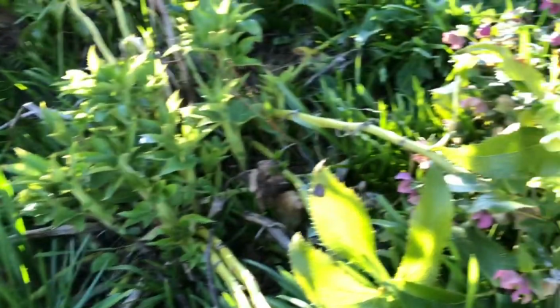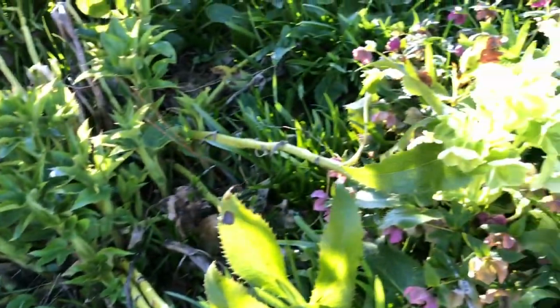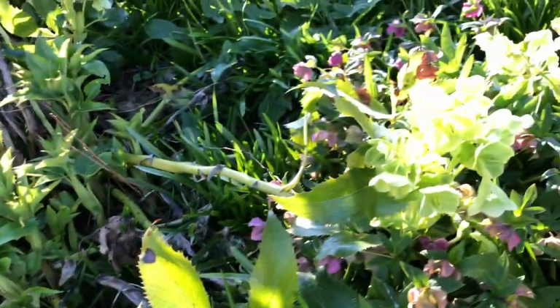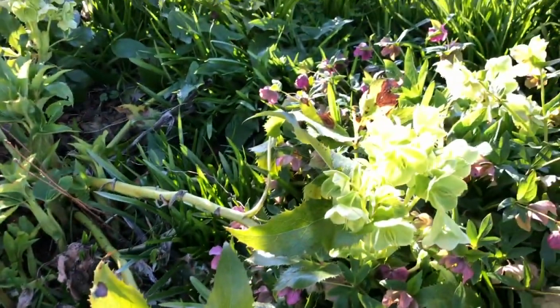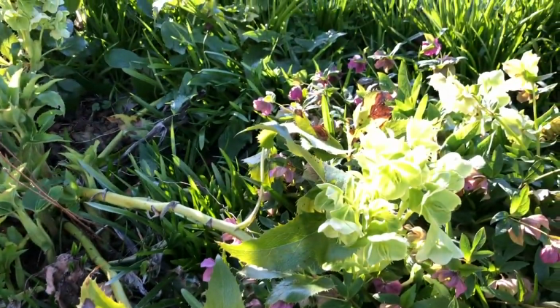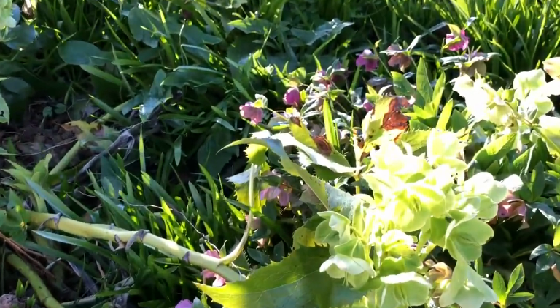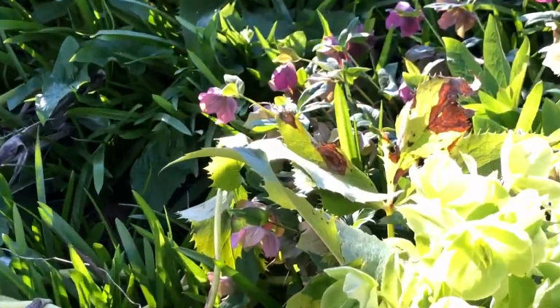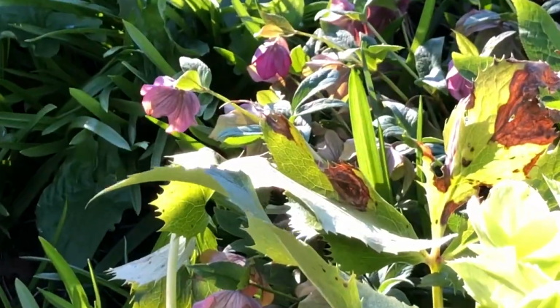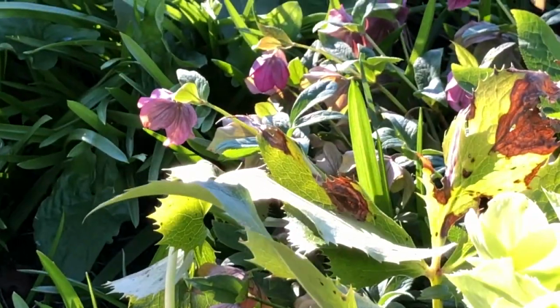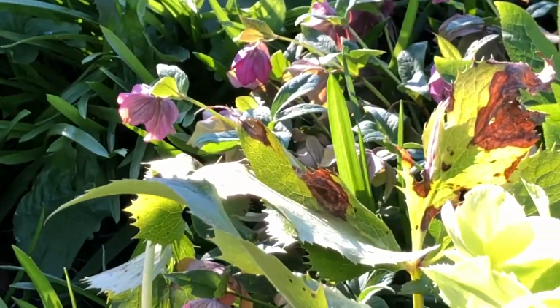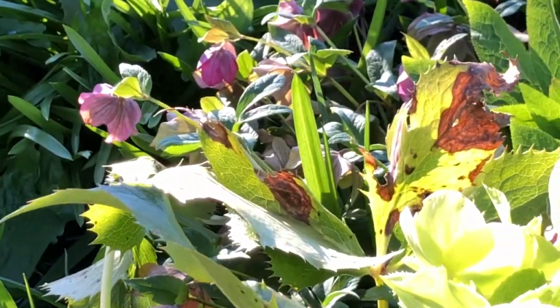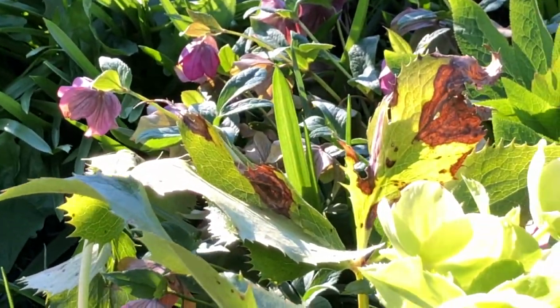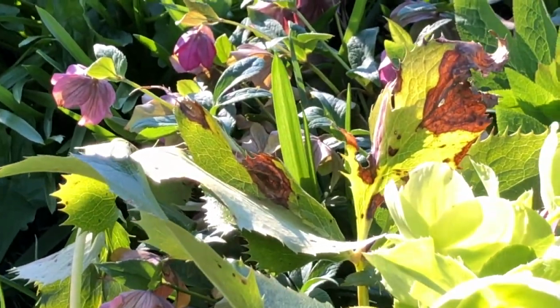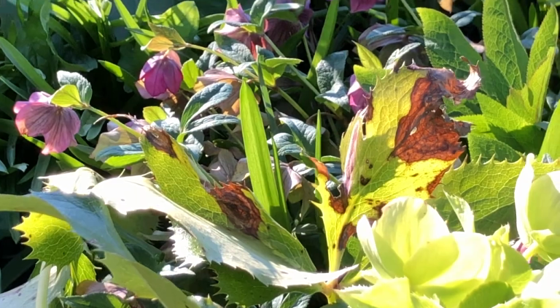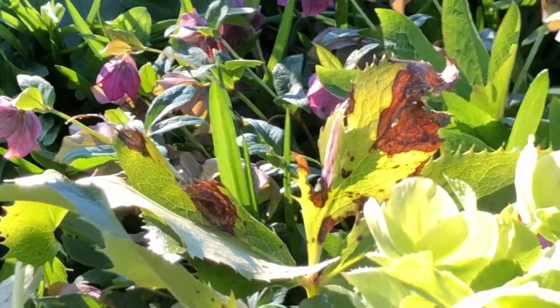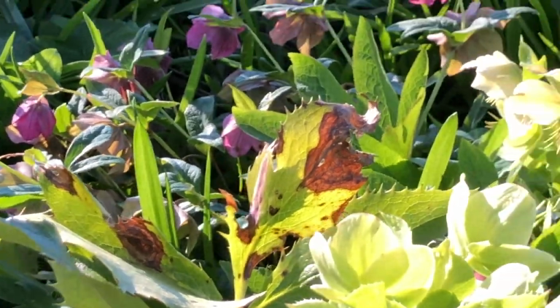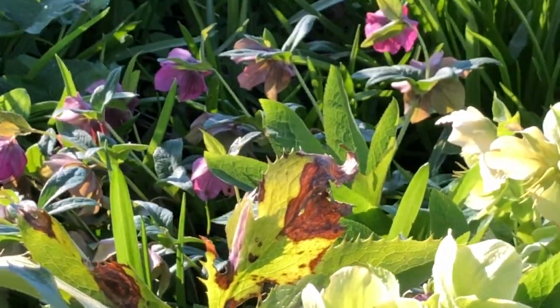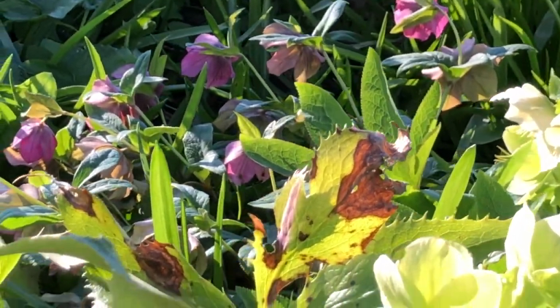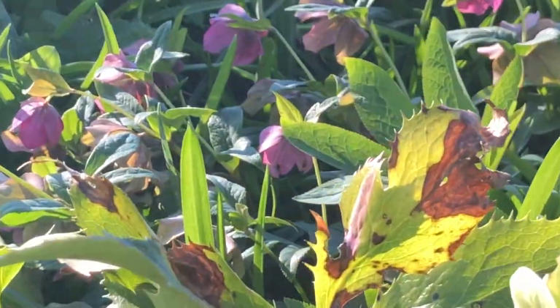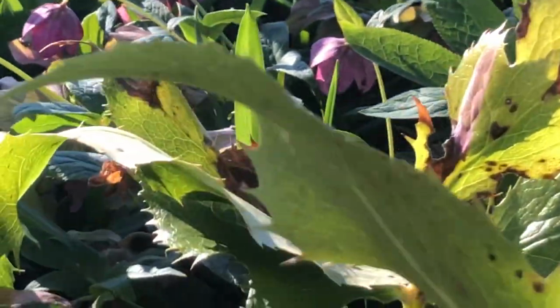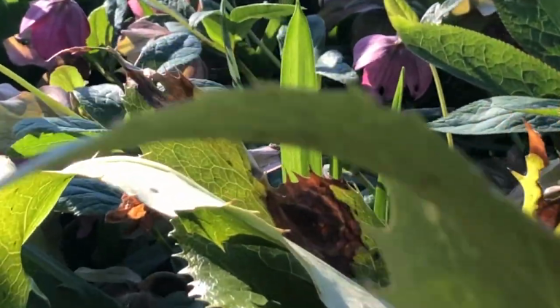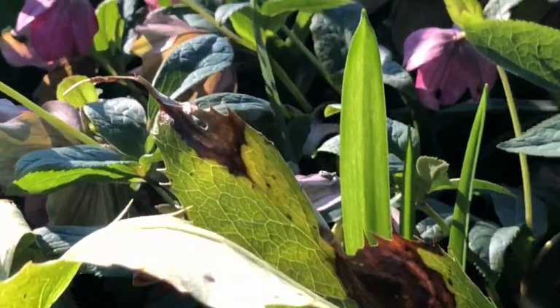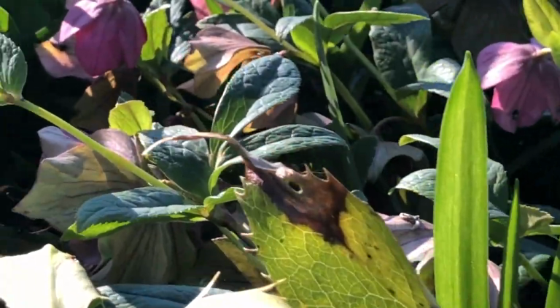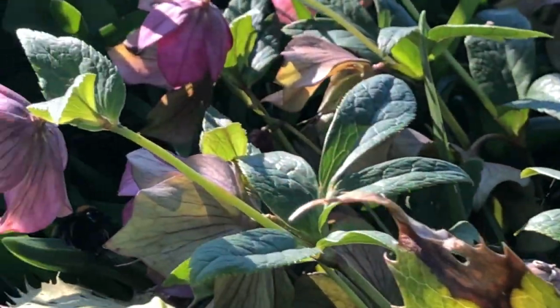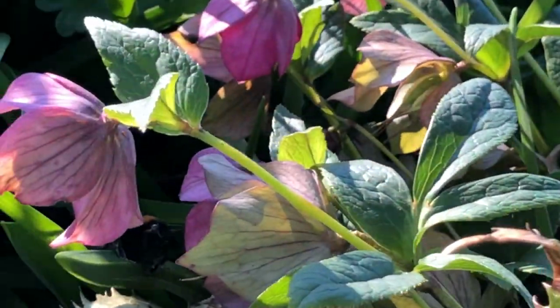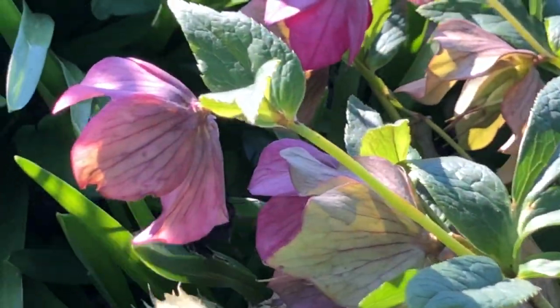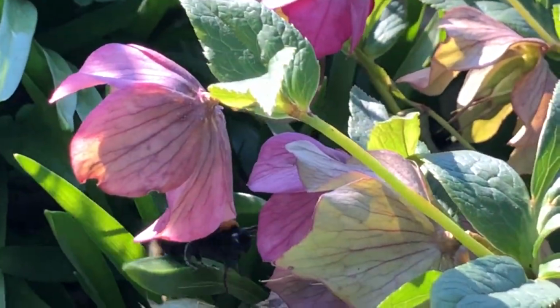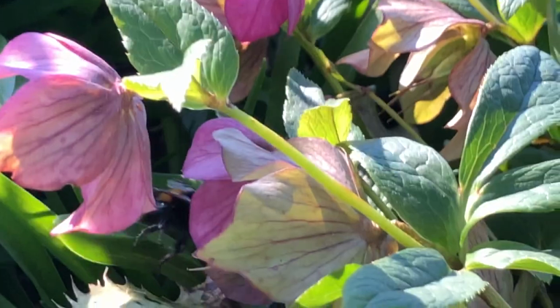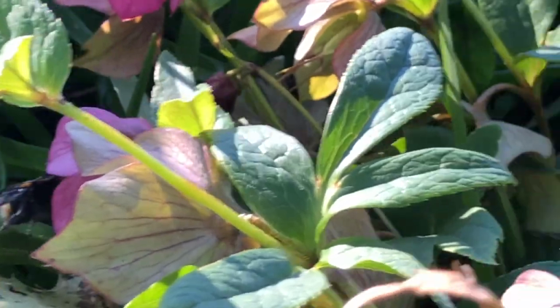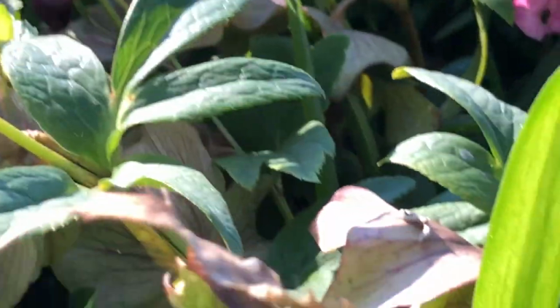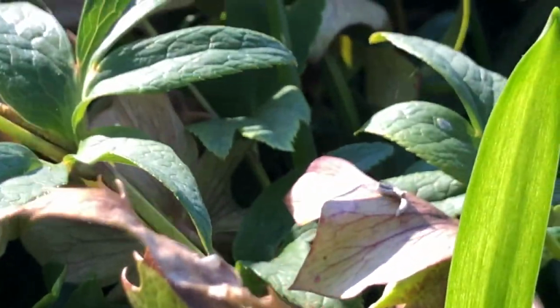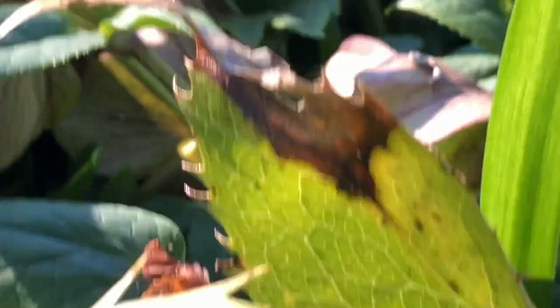Oh look, there's a bumblebee! A bumblebee is pollinating. Where is he?